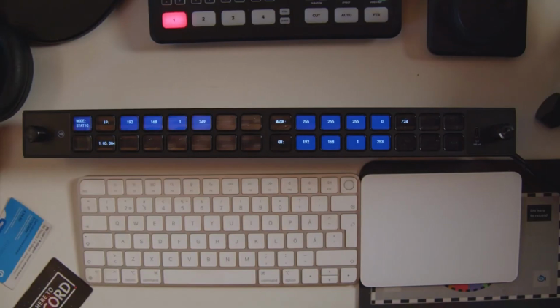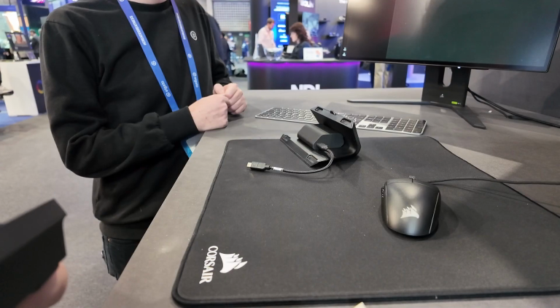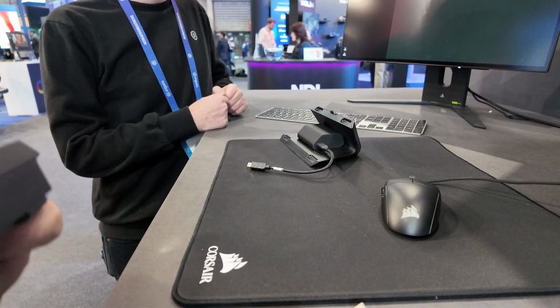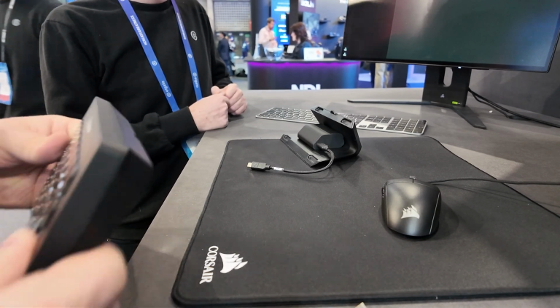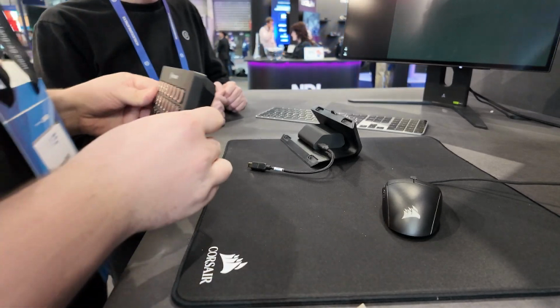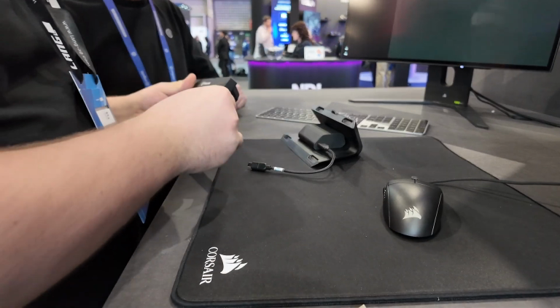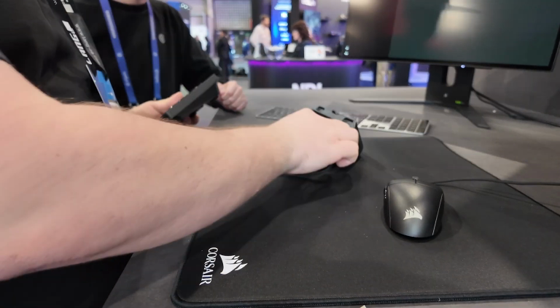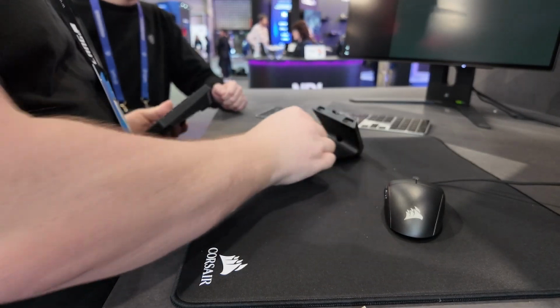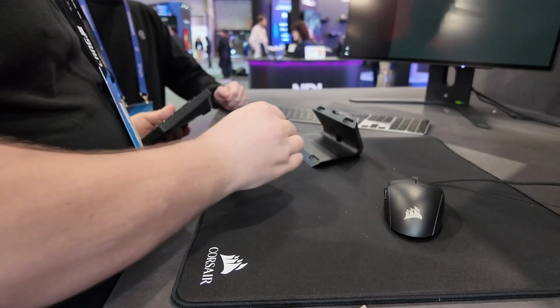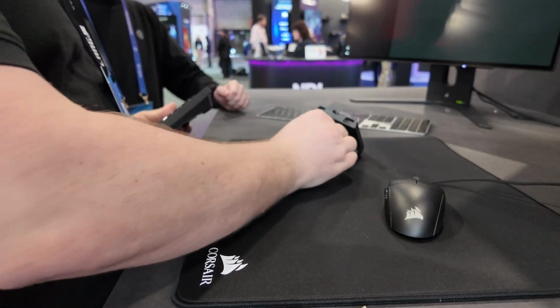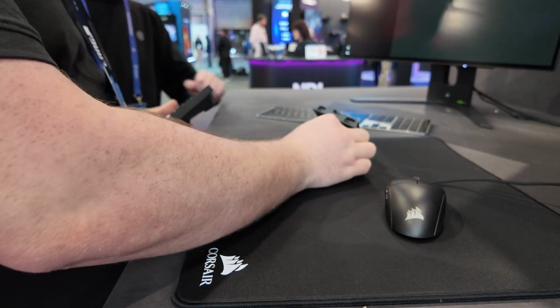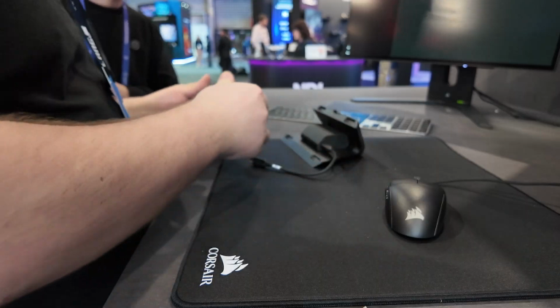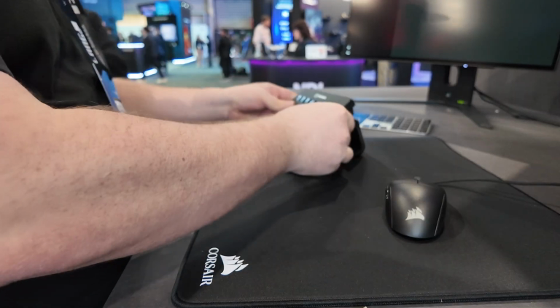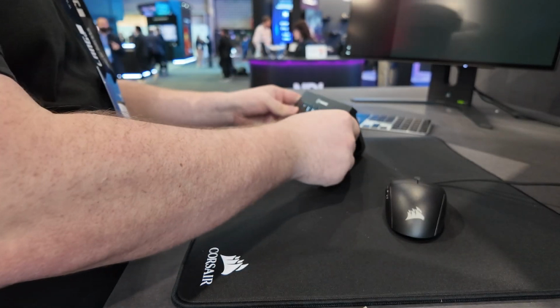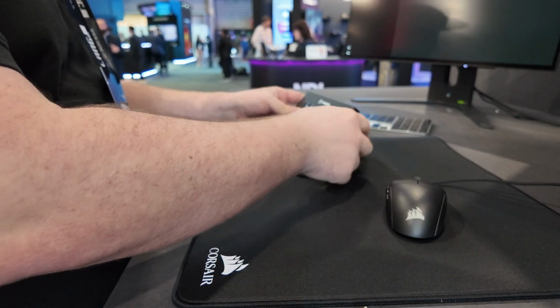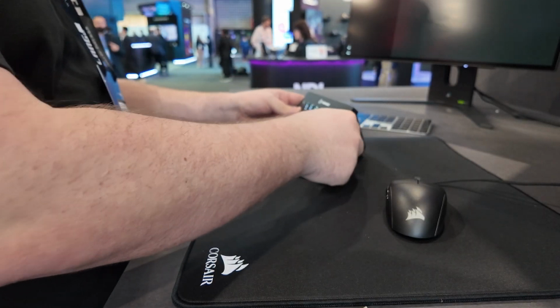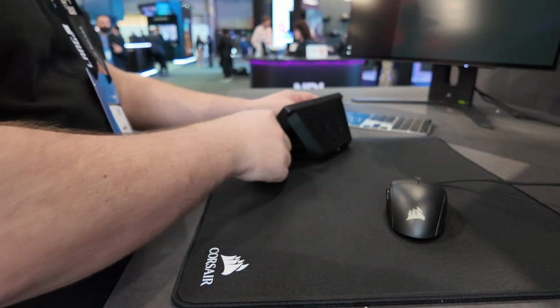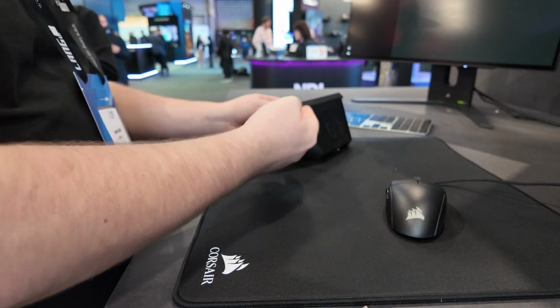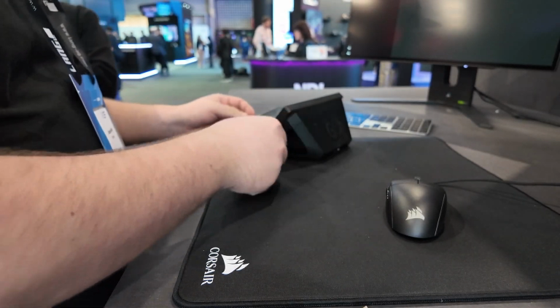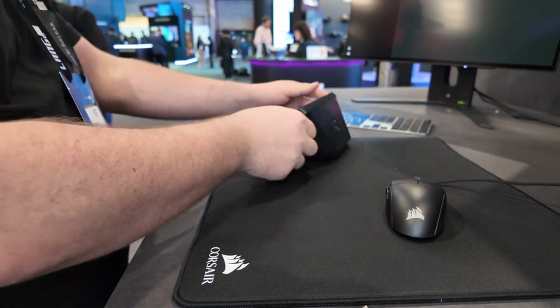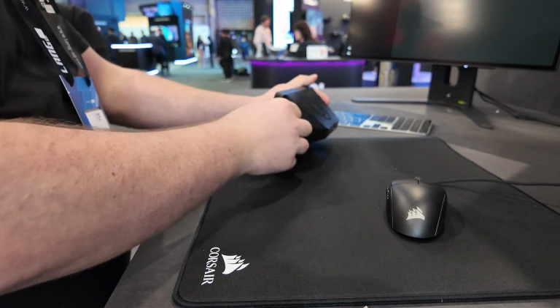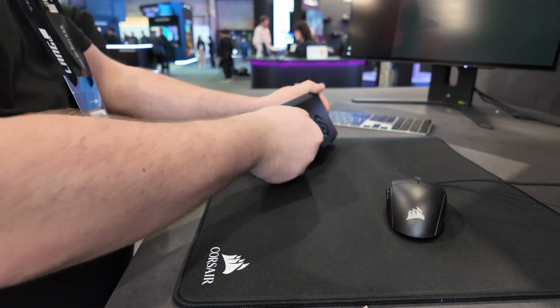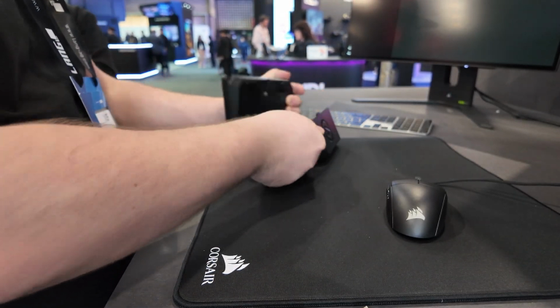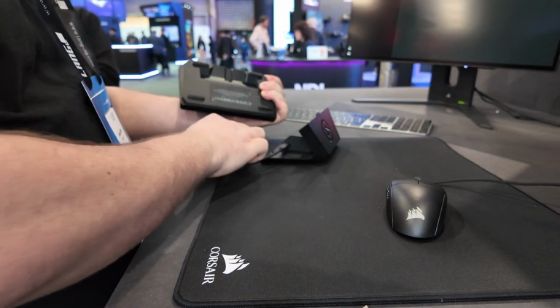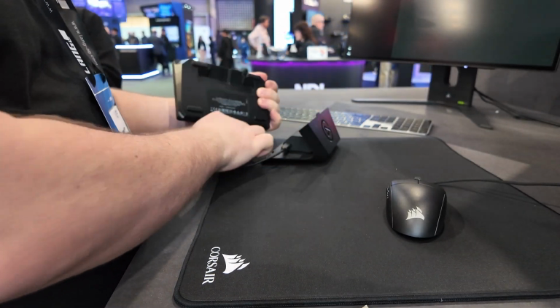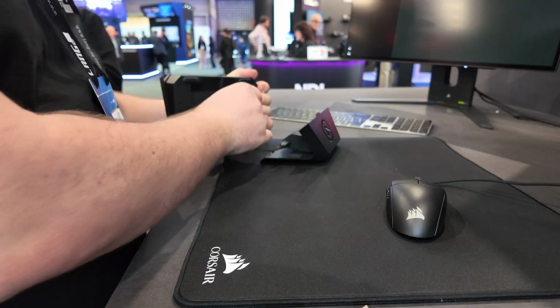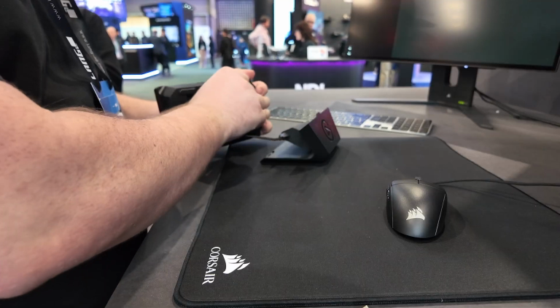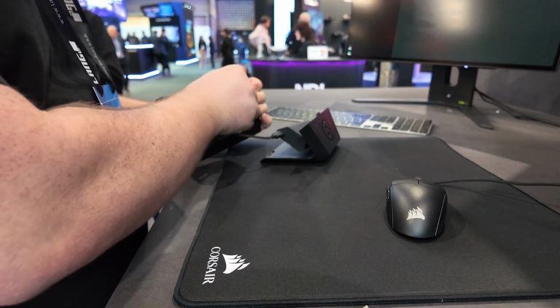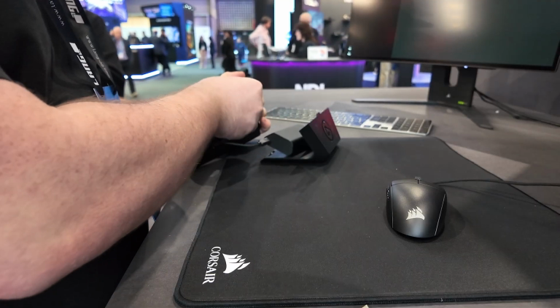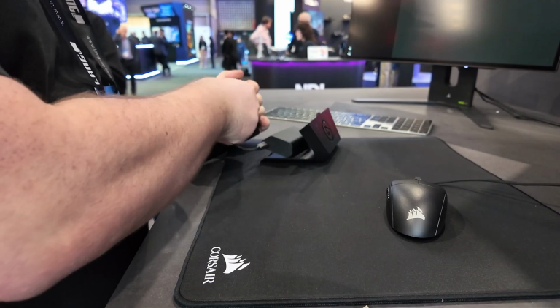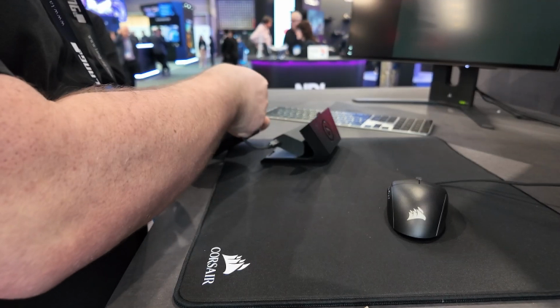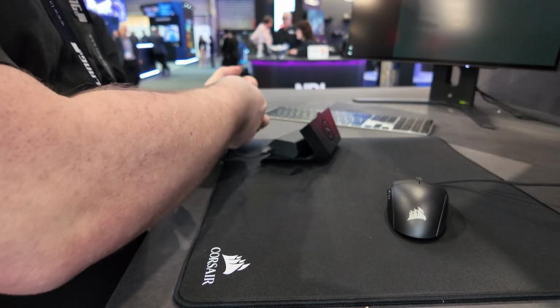The PoE Dock appears to have an additional USB connection on the other side. We're not really sure what that does, but I imagine if you don't have a PoE switch, you could actually power the thing via USB if you wanted to.